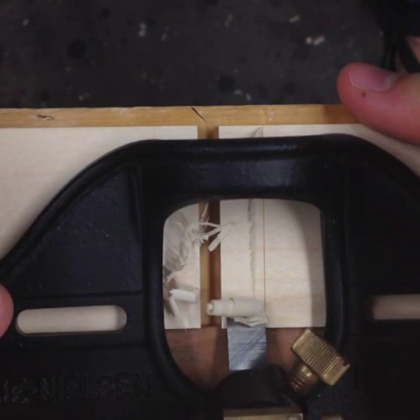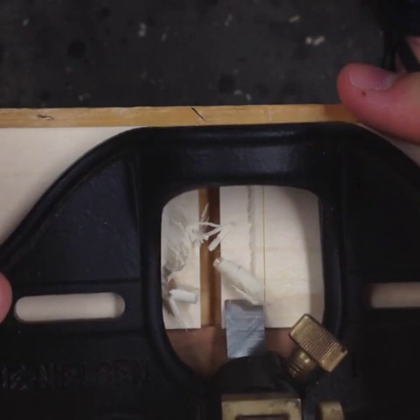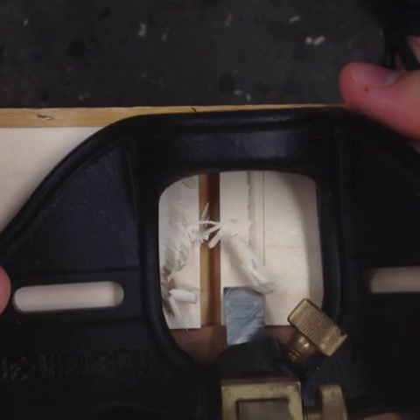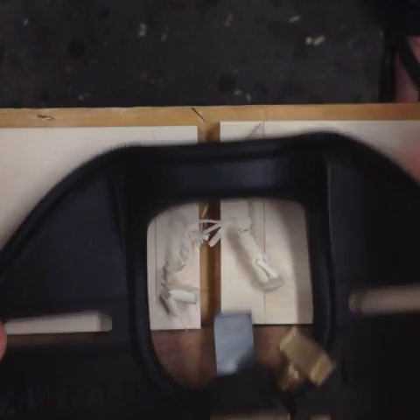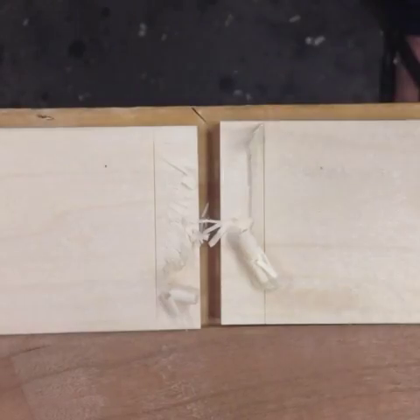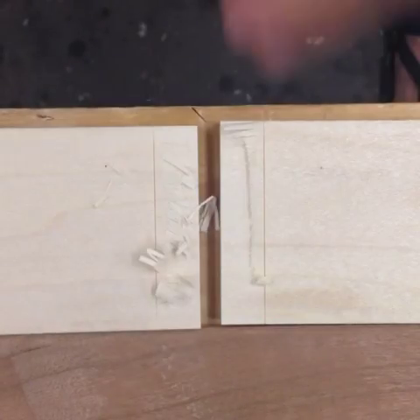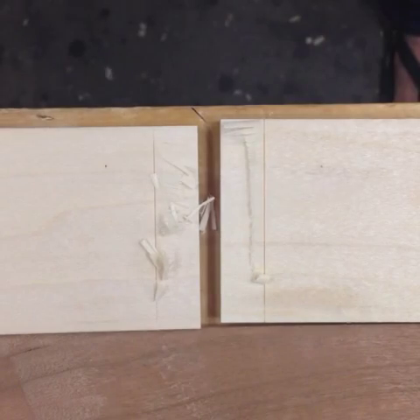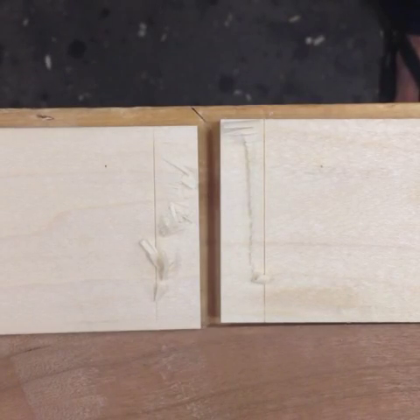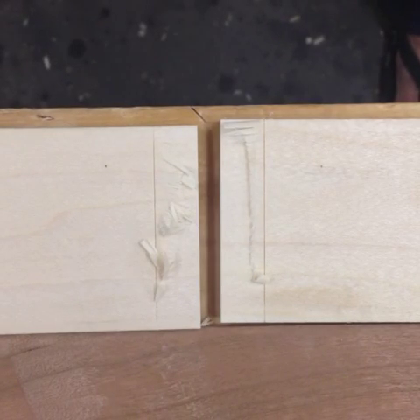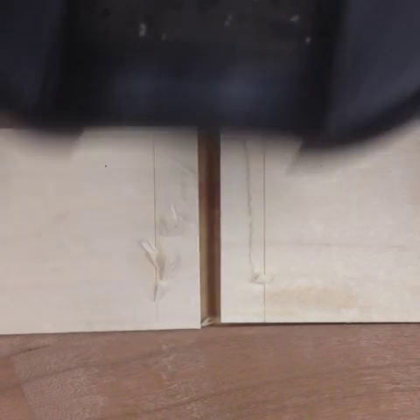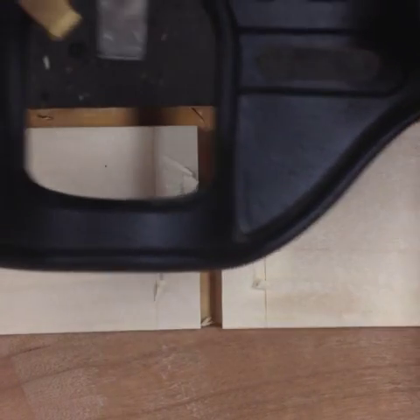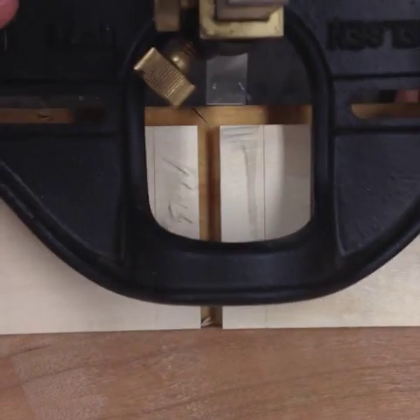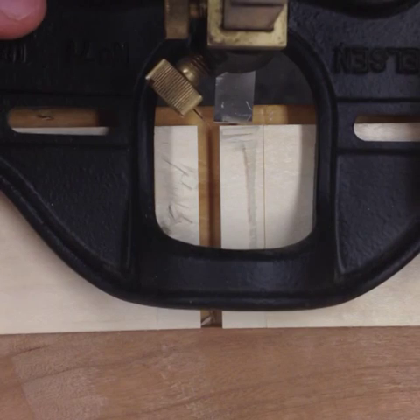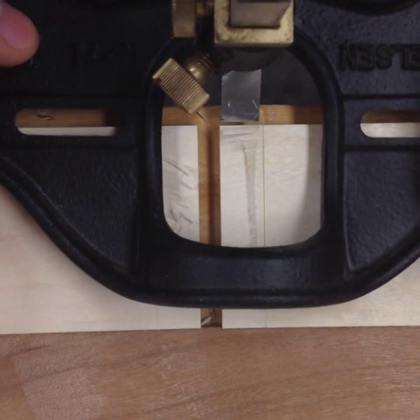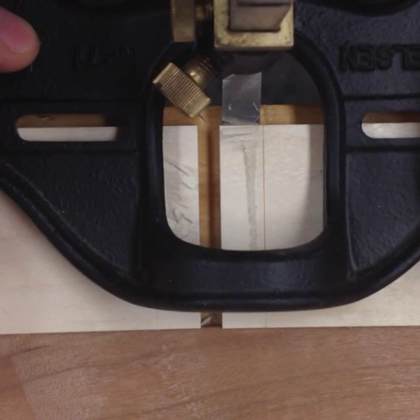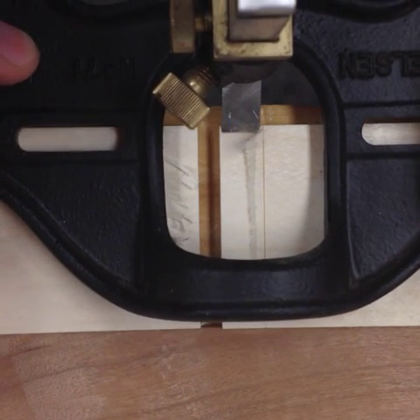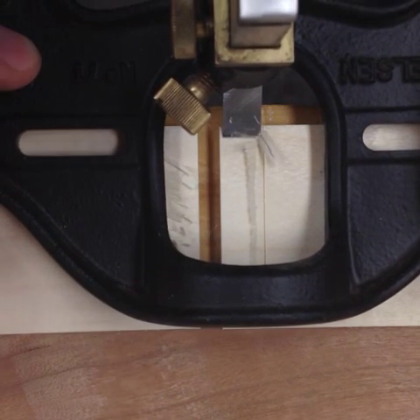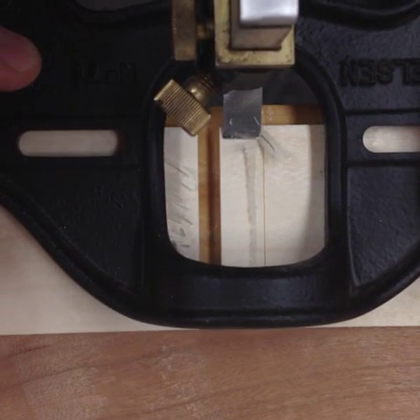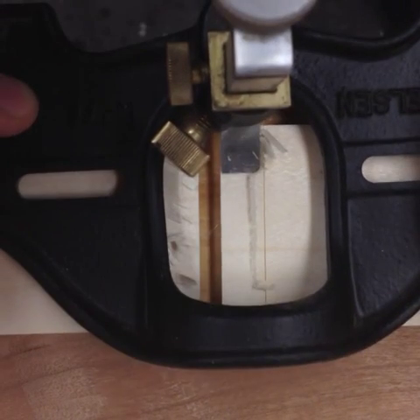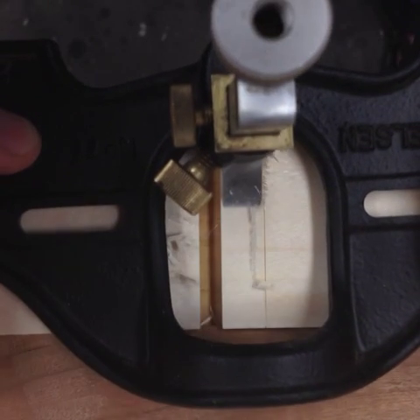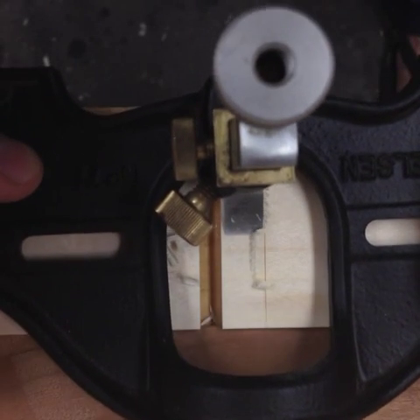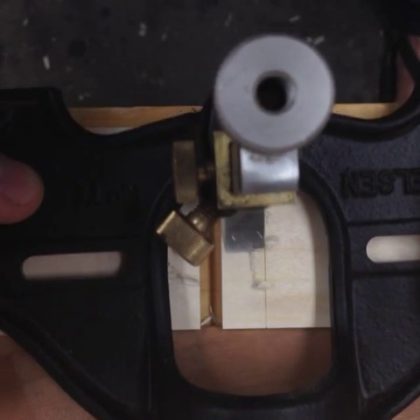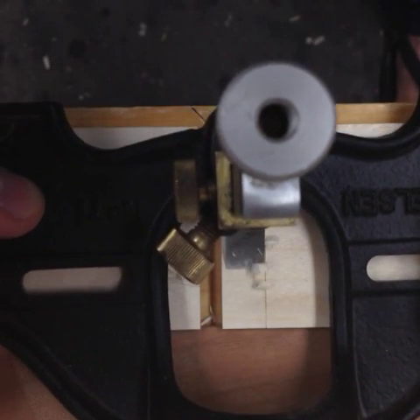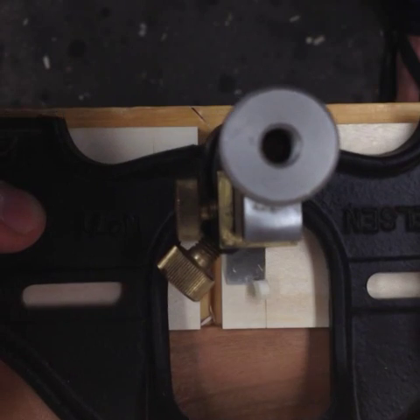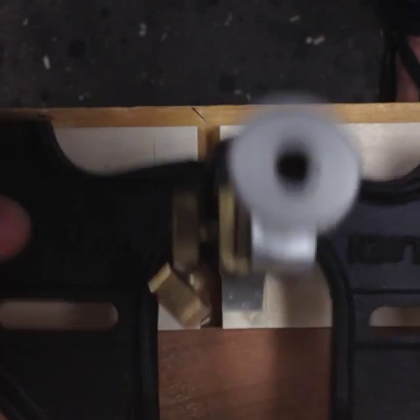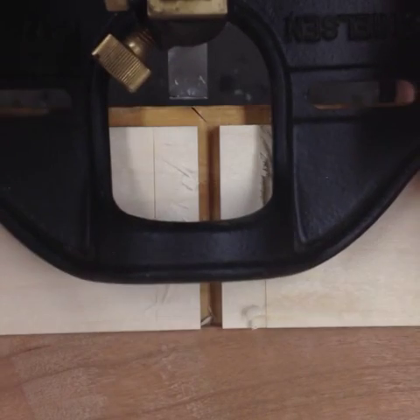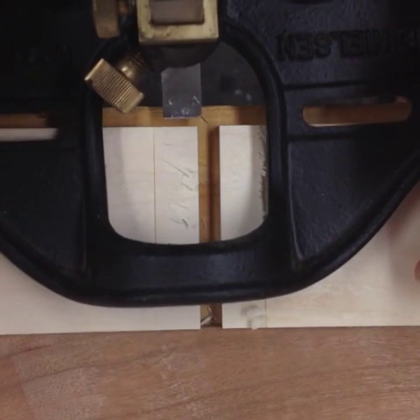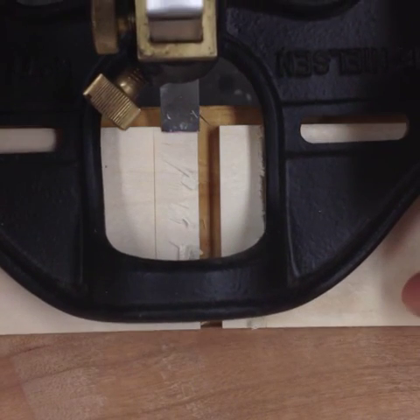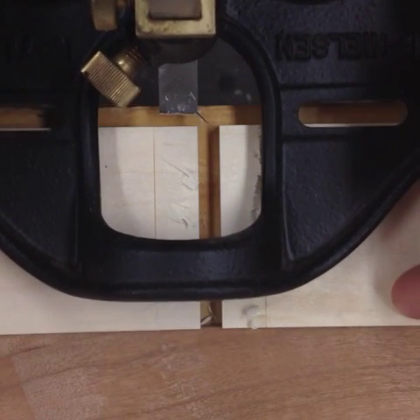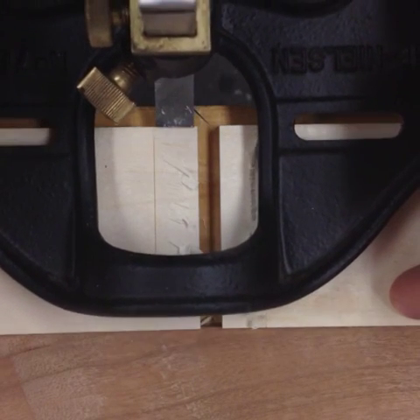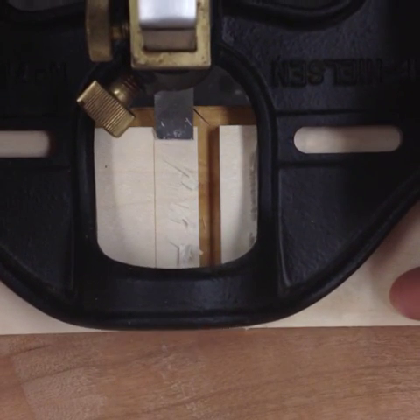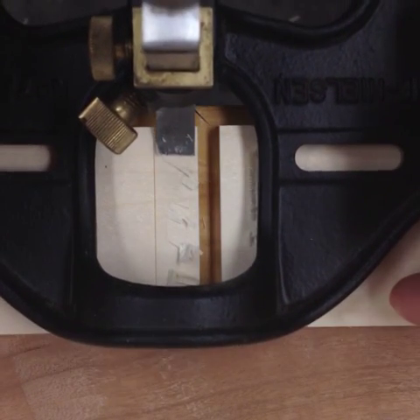I should point out this took about twice as long as it normally does because I had to work around the camera. This usually takes under a minute. Even with the tool setup, which is very brief compared to setting up a rabbet plane, this goes pretty quickly.